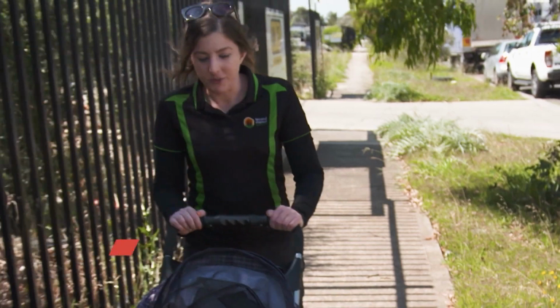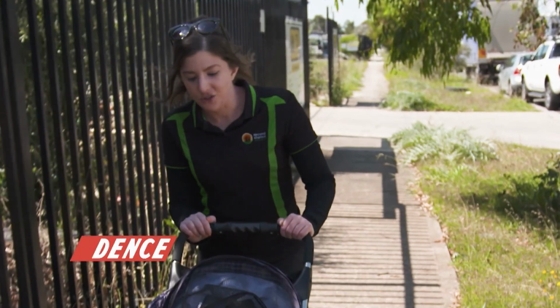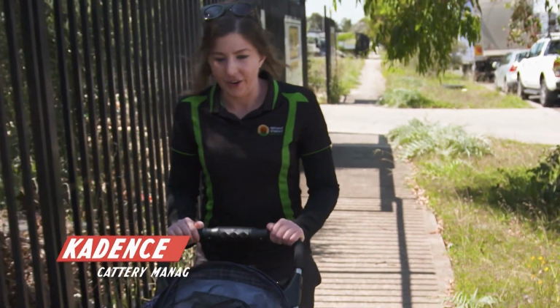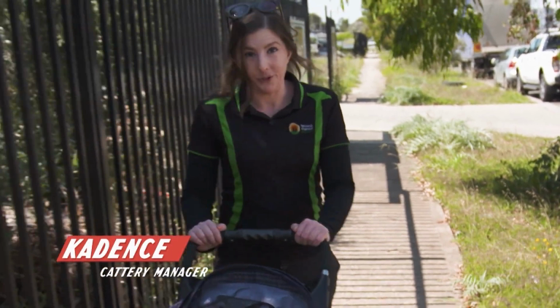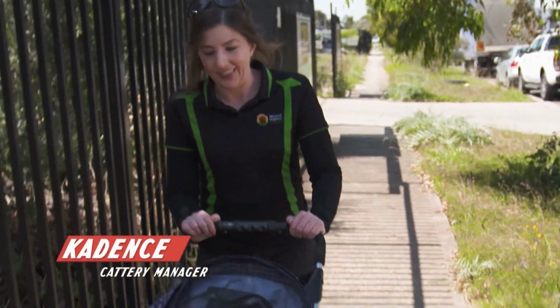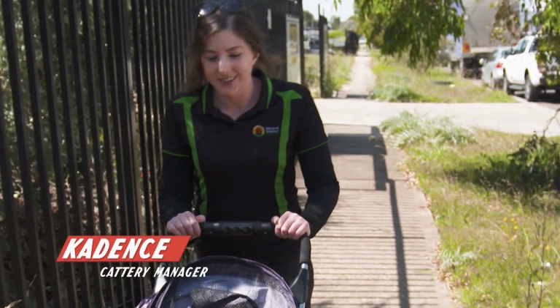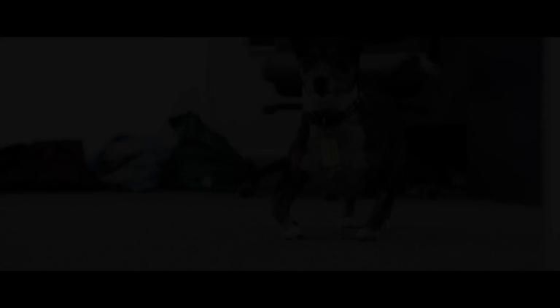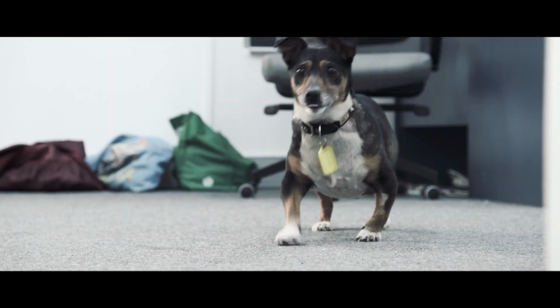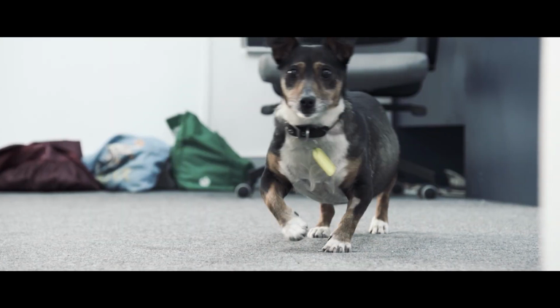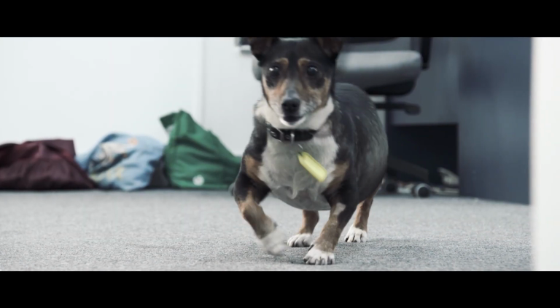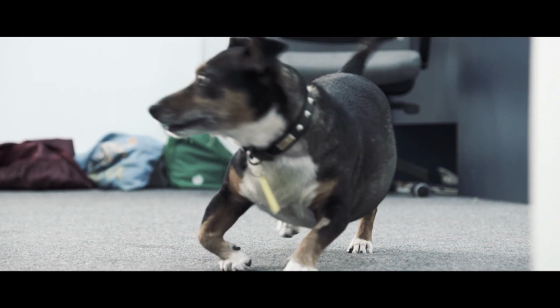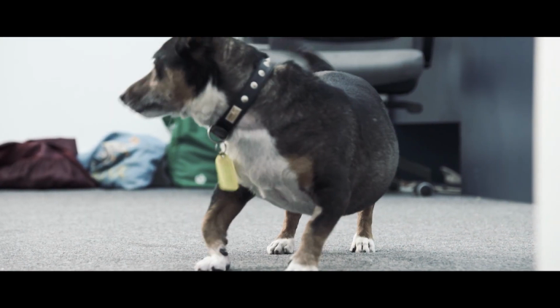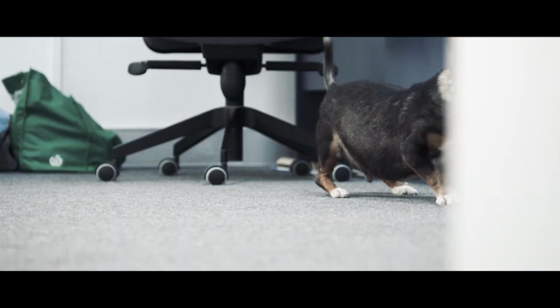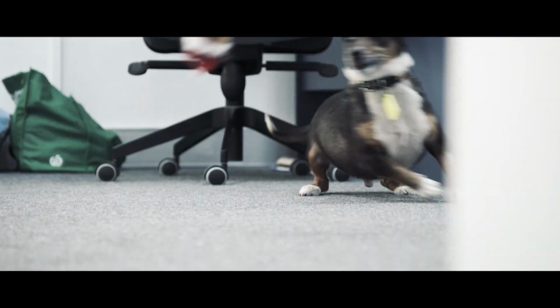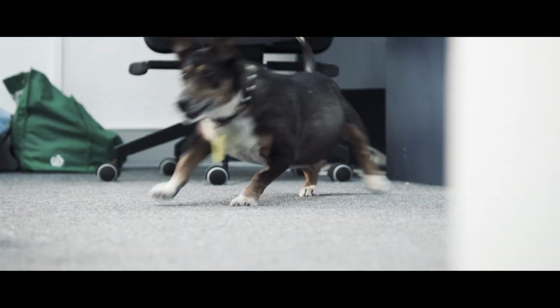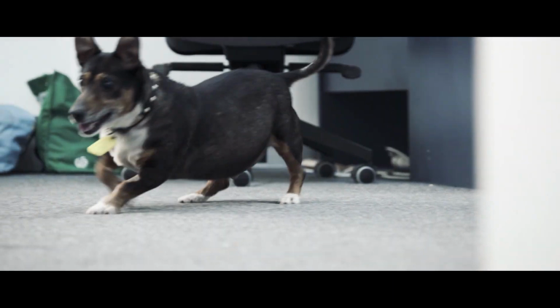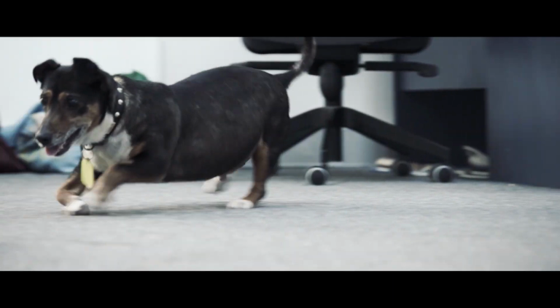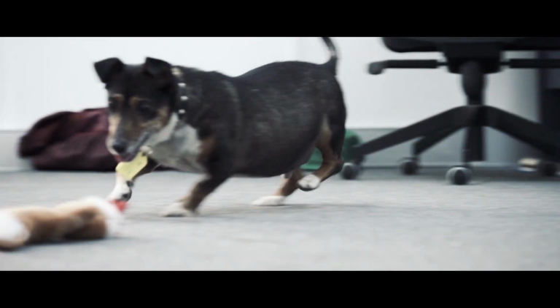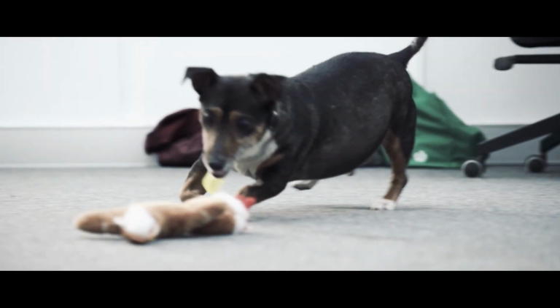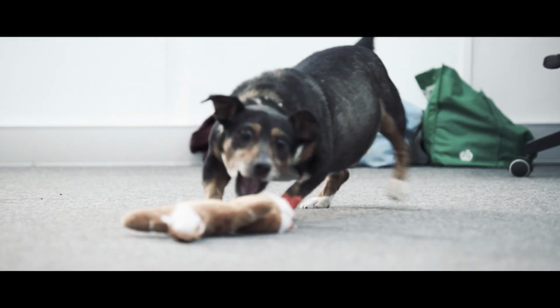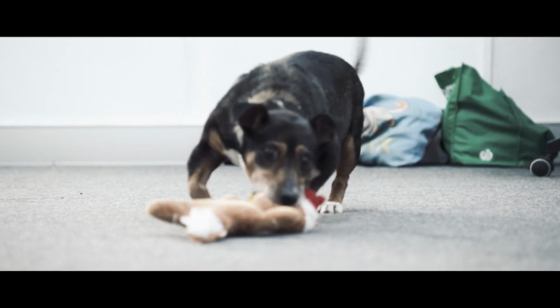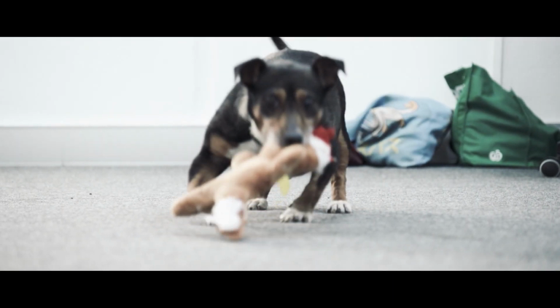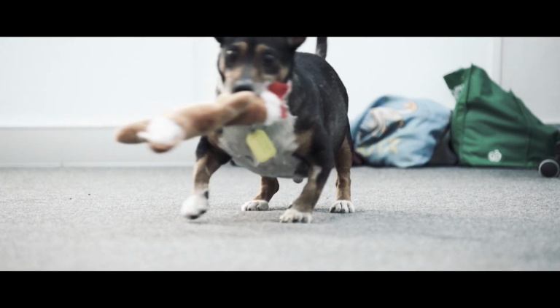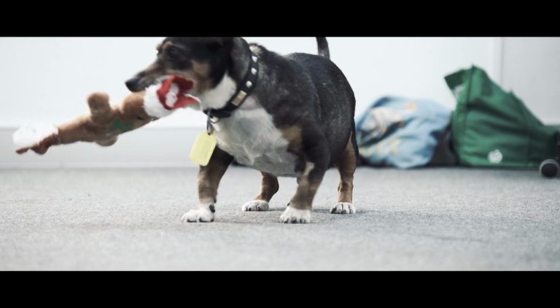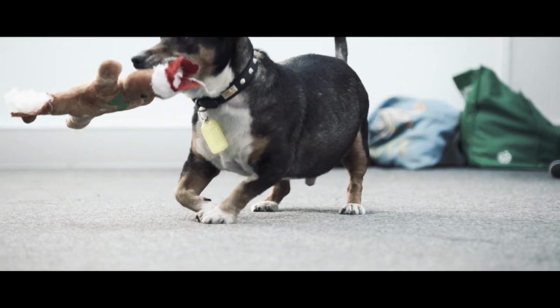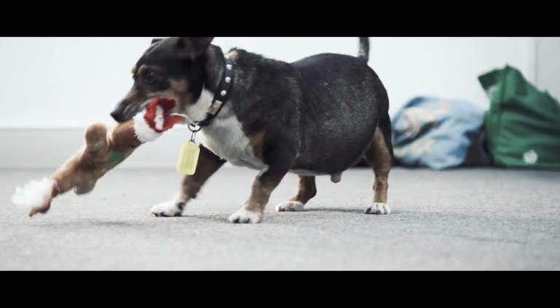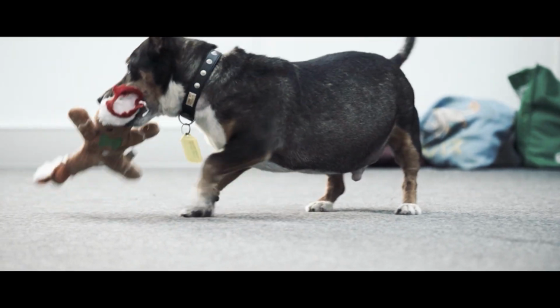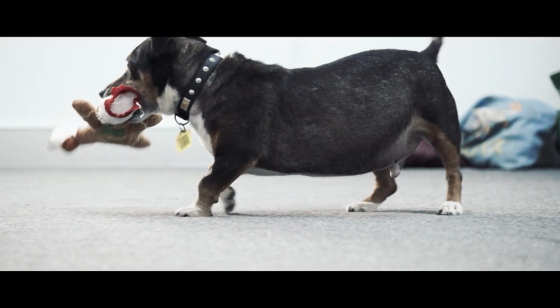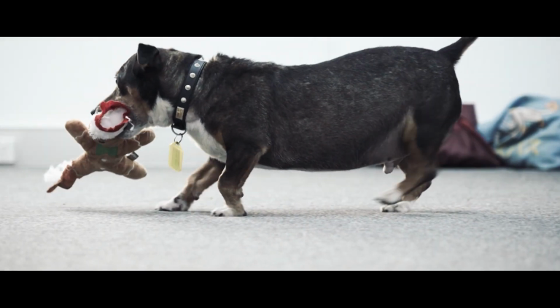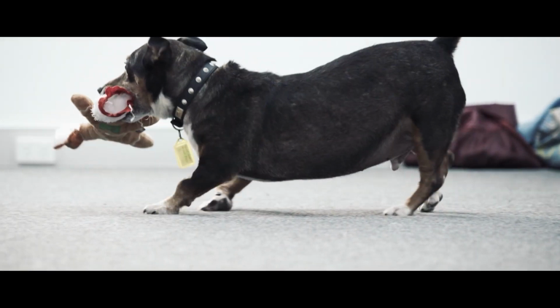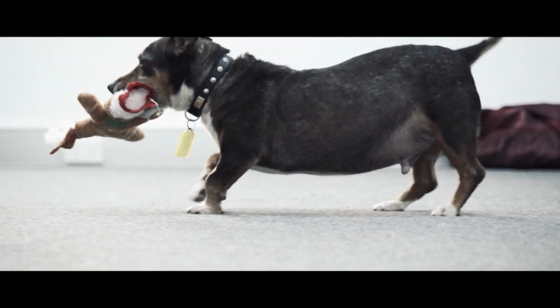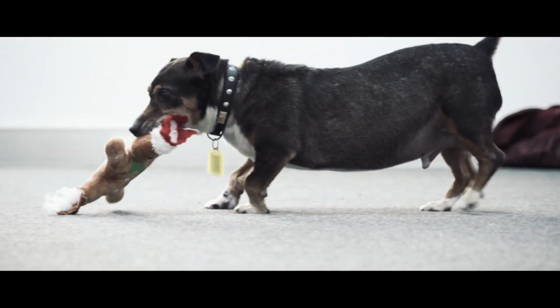Homer has two very bowed front legs. It looks very painful, but it doesn't seem to bother him. He can still walk and will even run if you throw a rope or a ball, which is amazing. We need to see if there's any way we can relieve his discomfort.